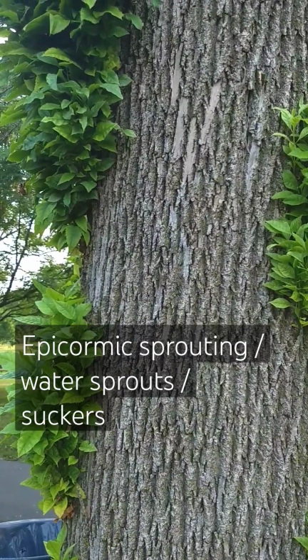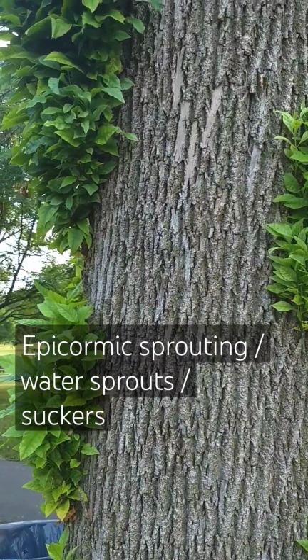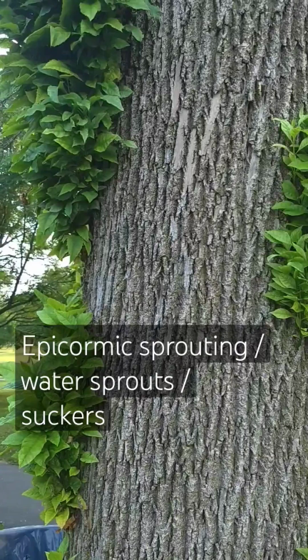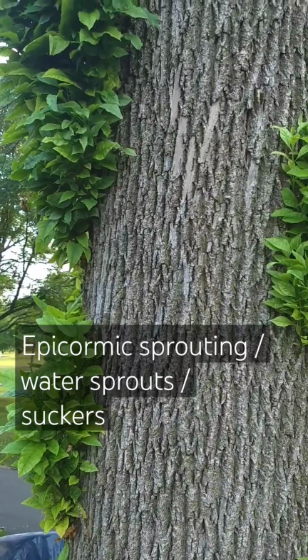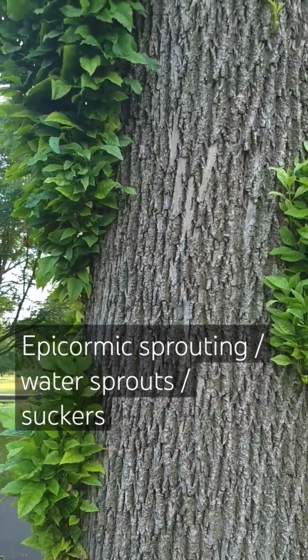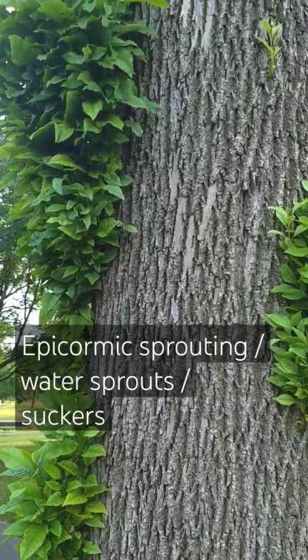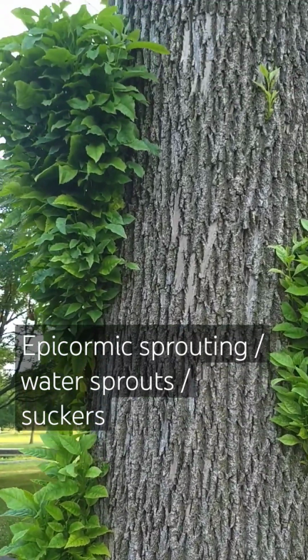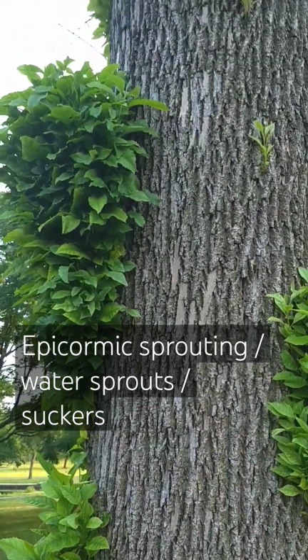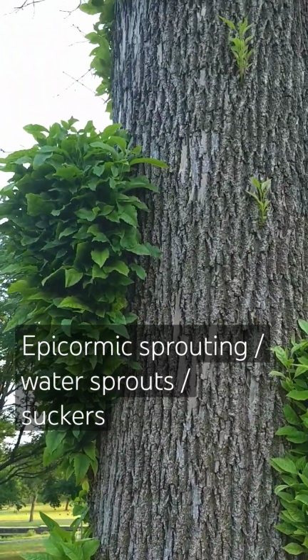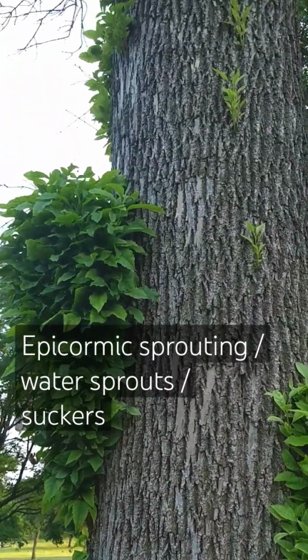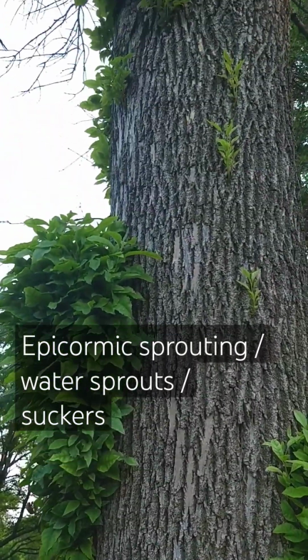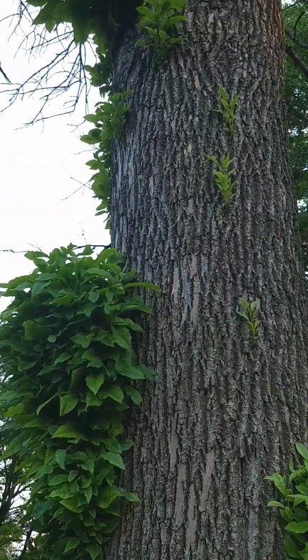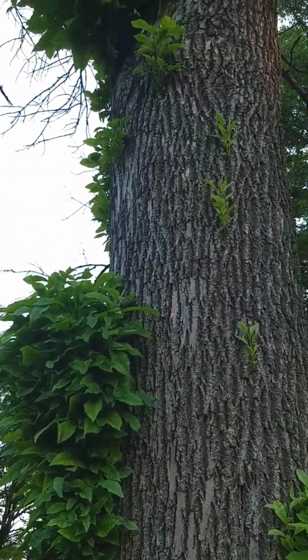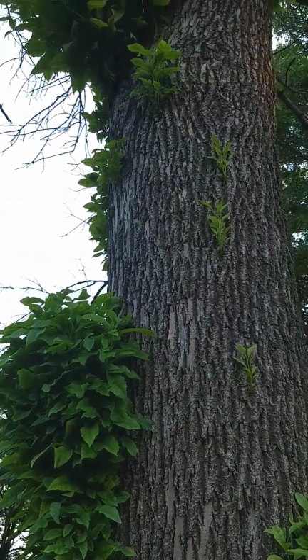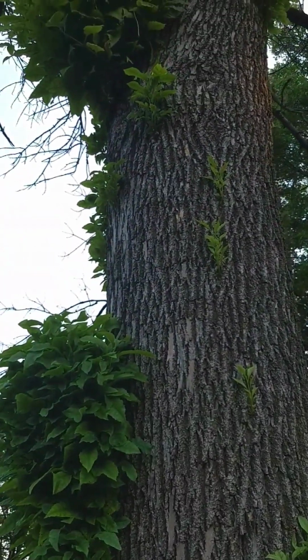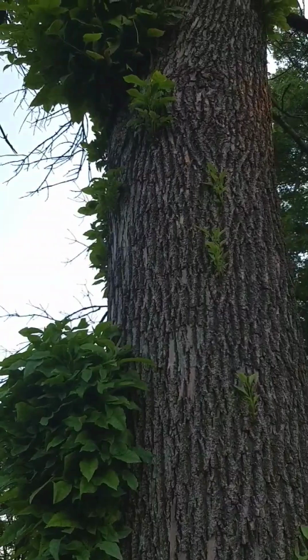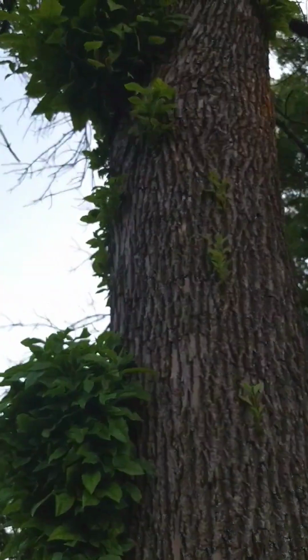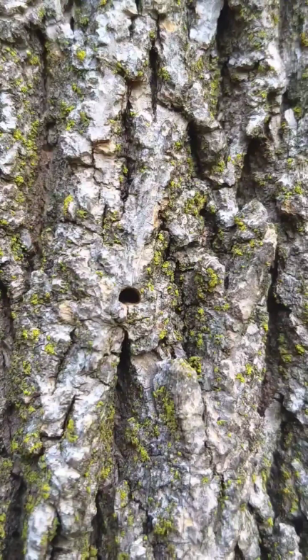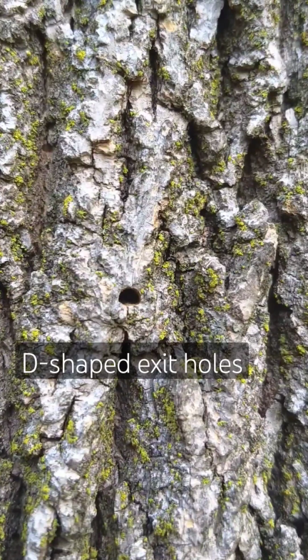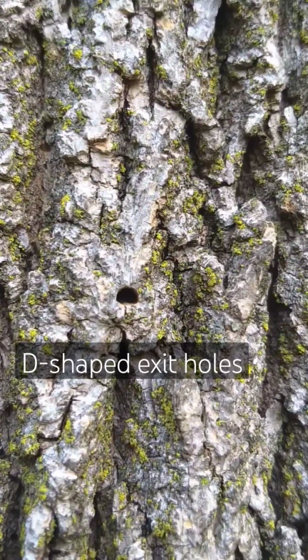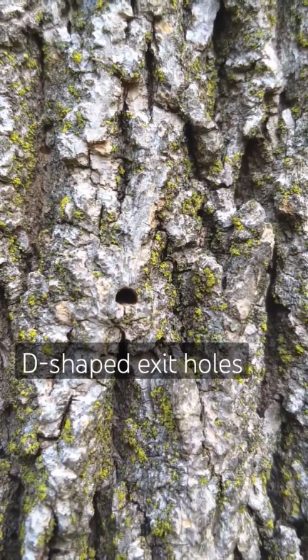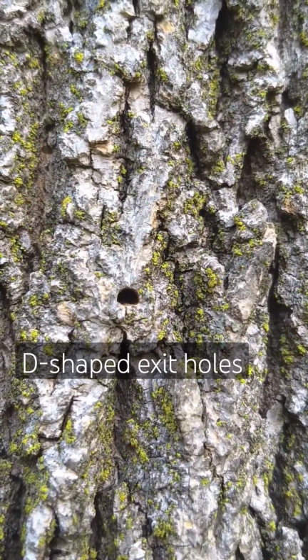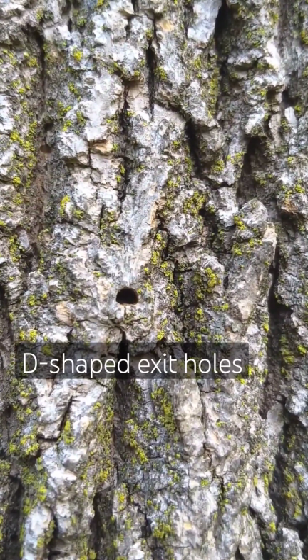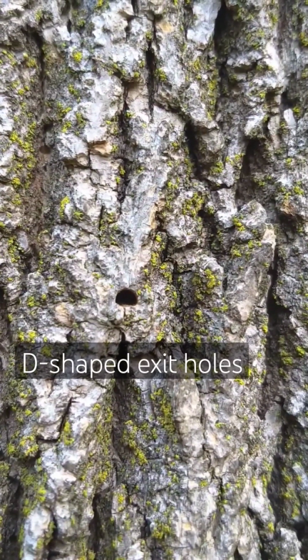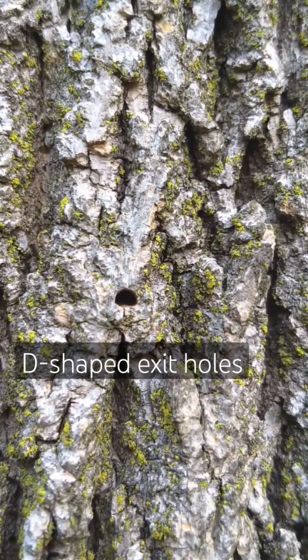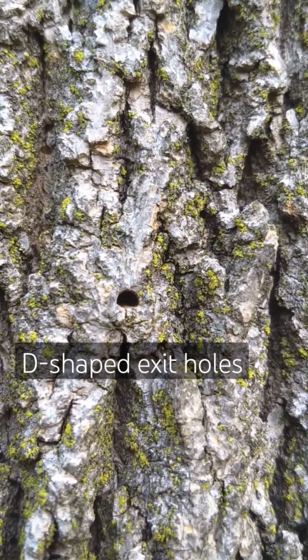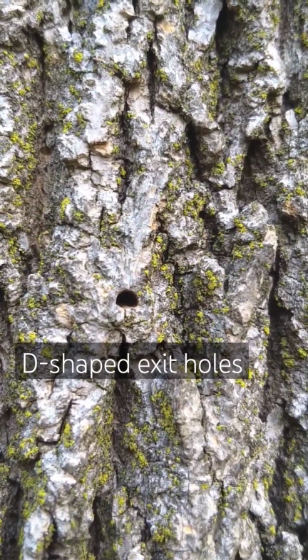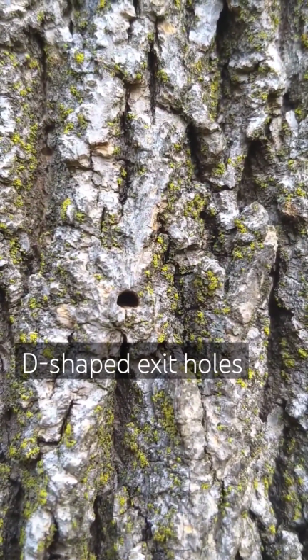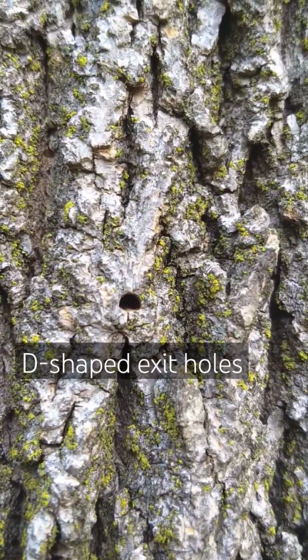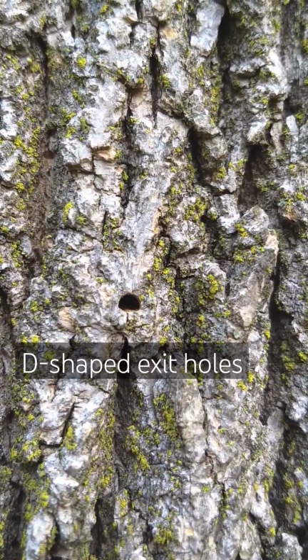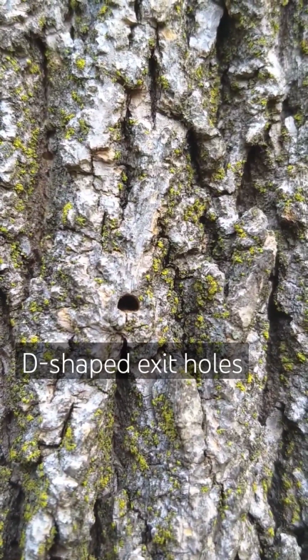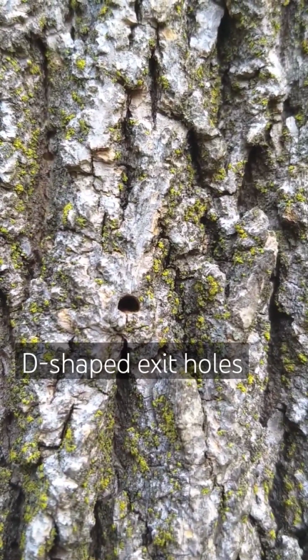The tree's trying to grow, and so it sends out a whole bunch of growth on the side. These are suckers or water sprouts. And you'll also find these G-shaped holes on the tree. These are the exit holes of the emerald ash borer.